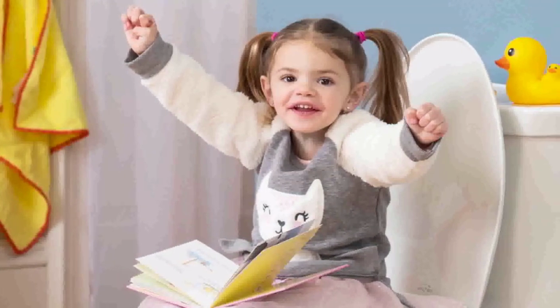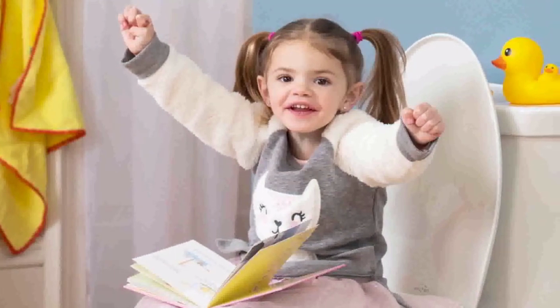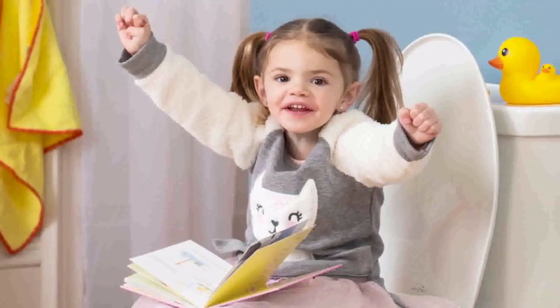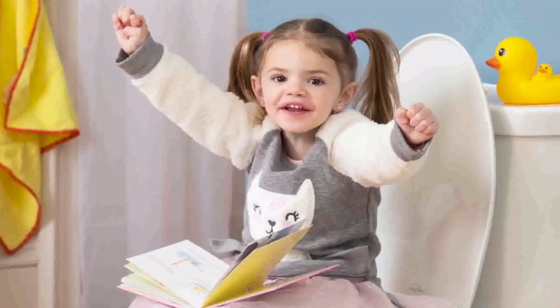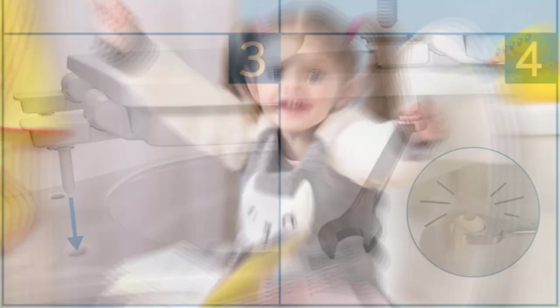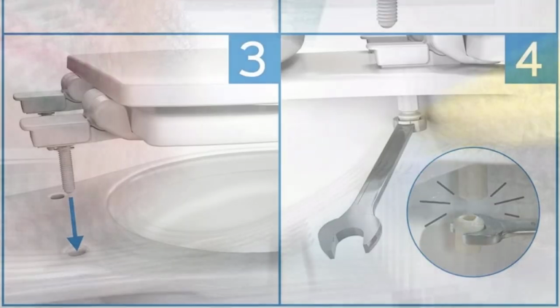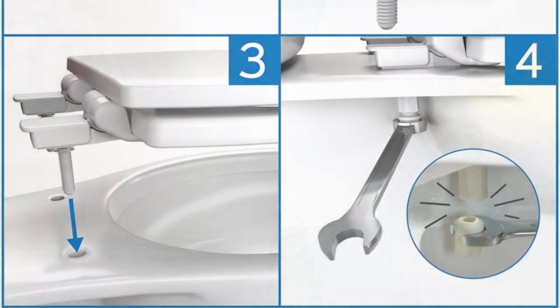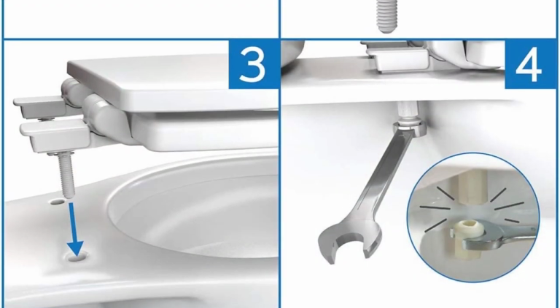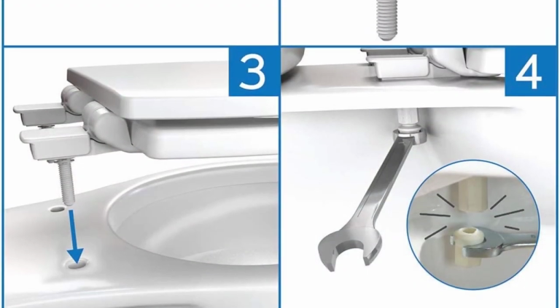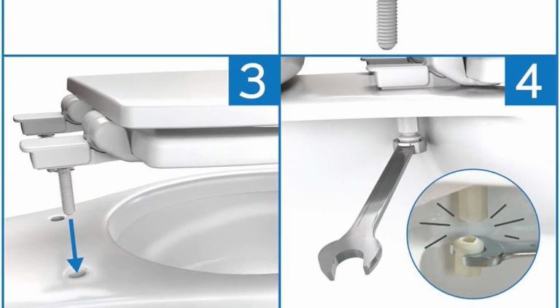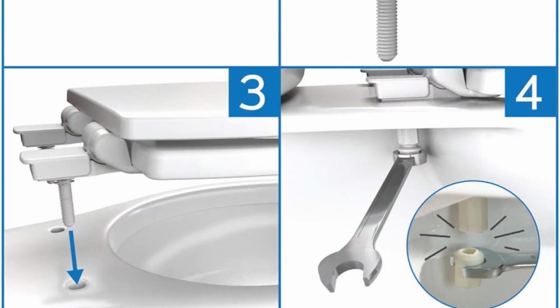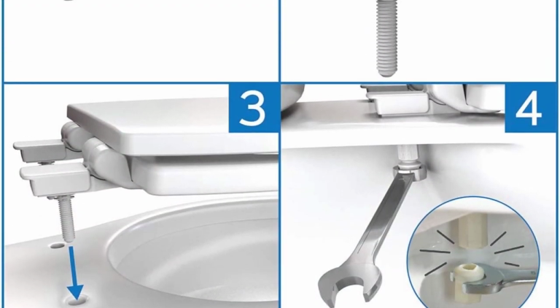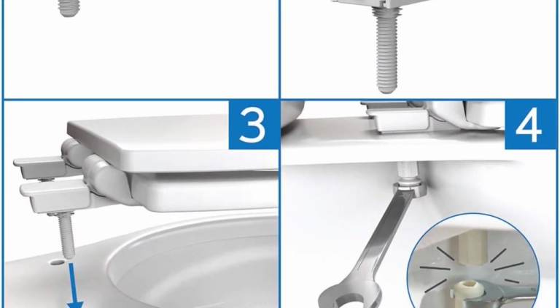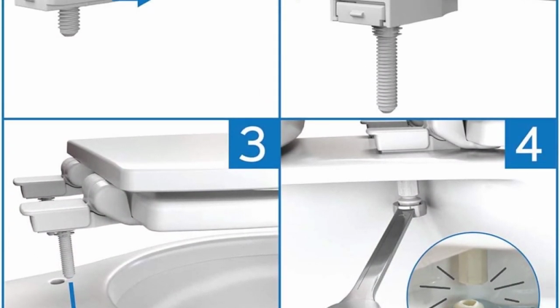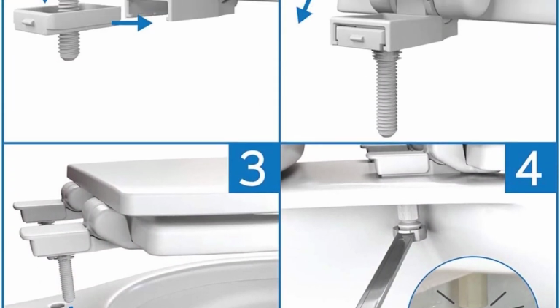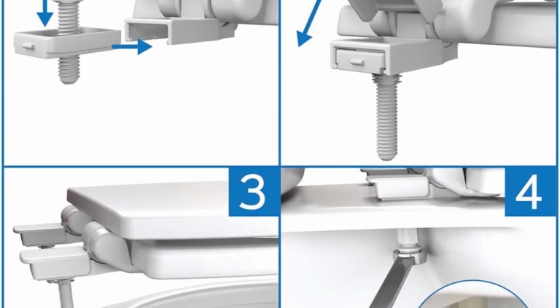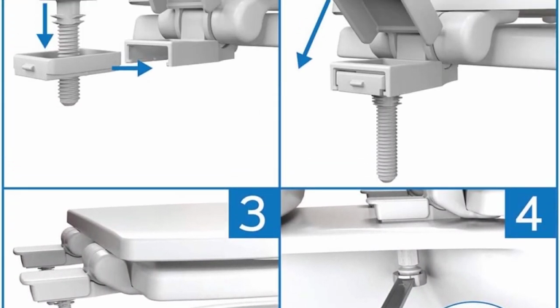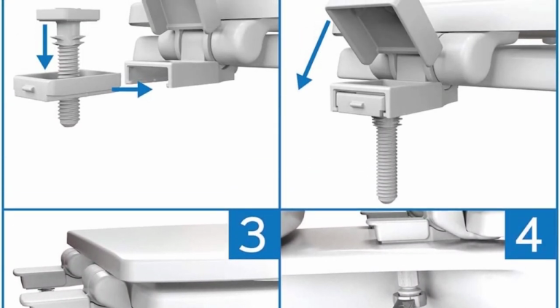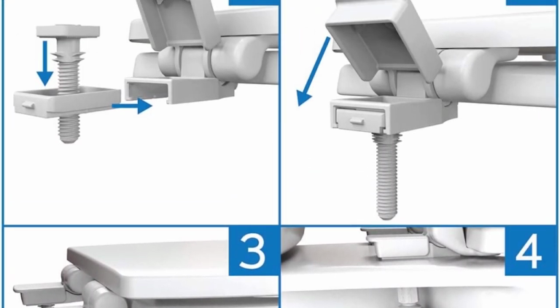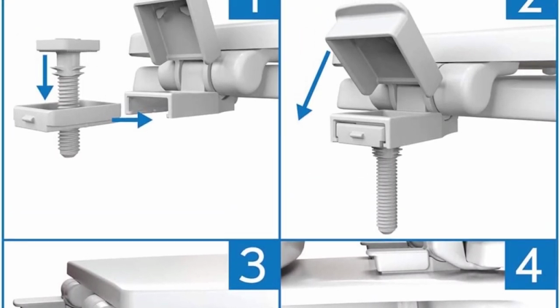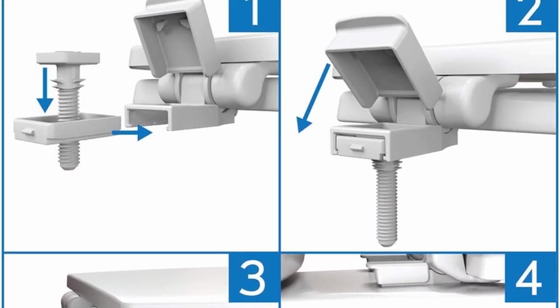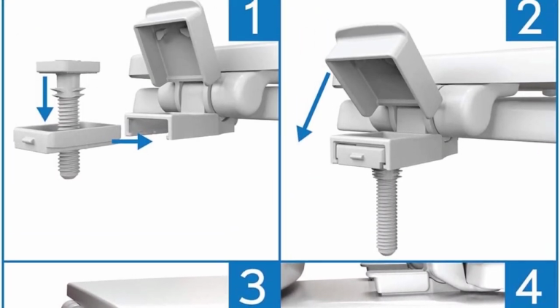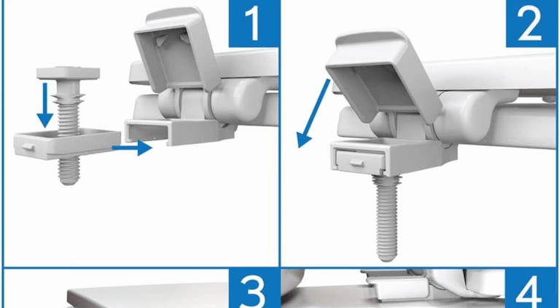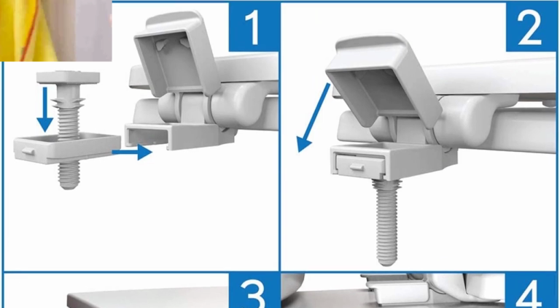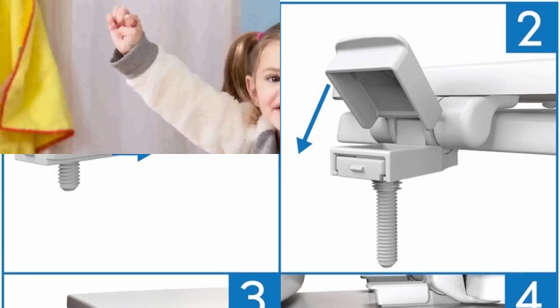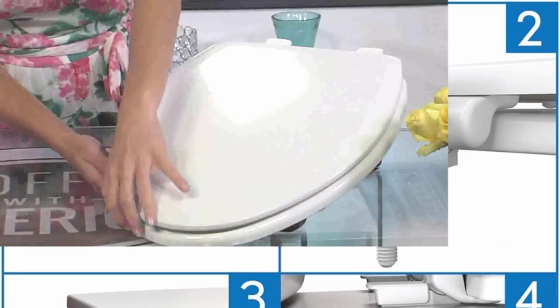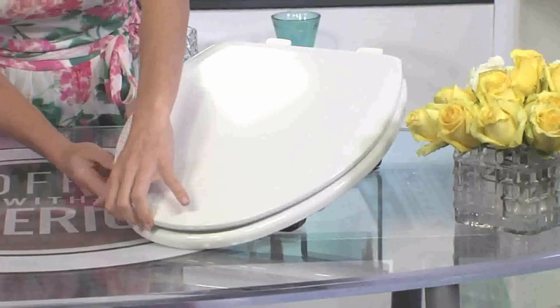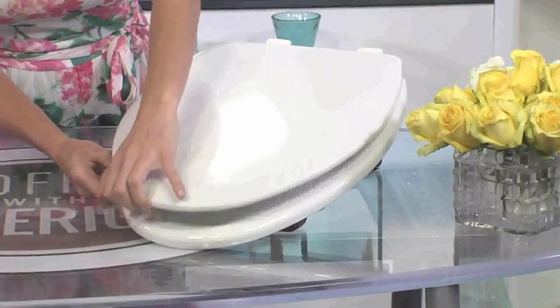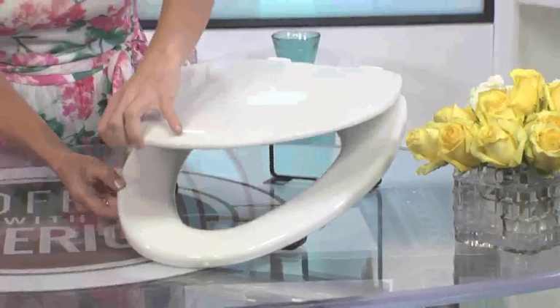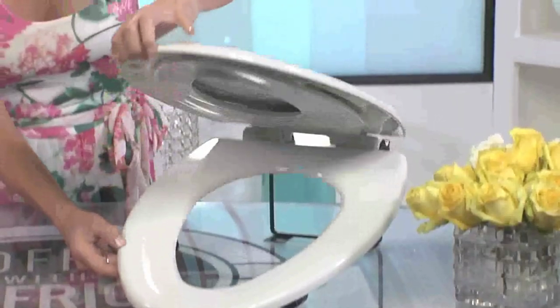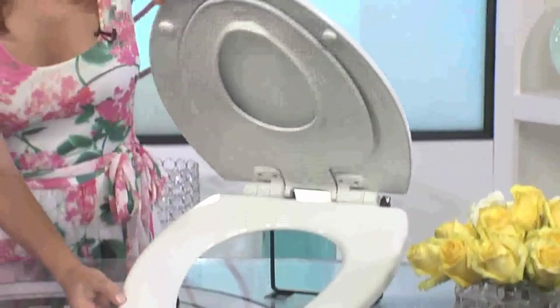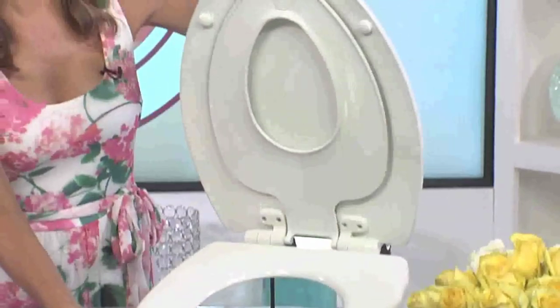With the Sta-Tight seat fastening mechanism, you'll never have to worry about your seat being unfastened again. The Sta-Tight seat fastening system requires only a wrench for its straightforward assembly process.